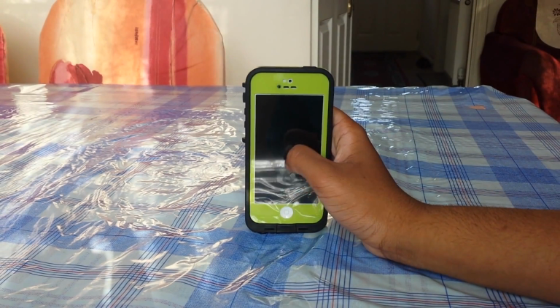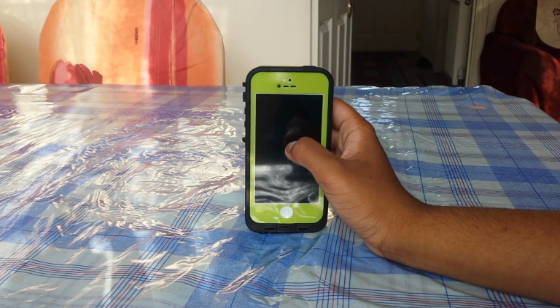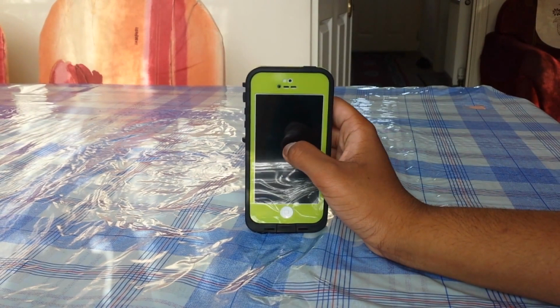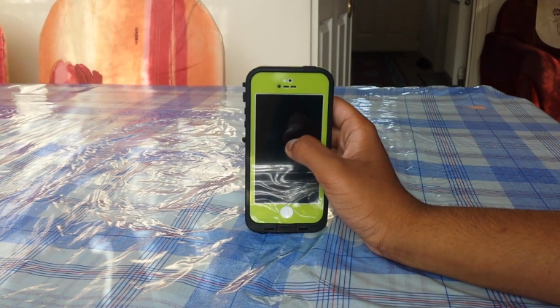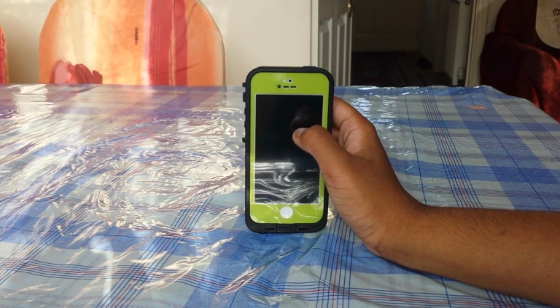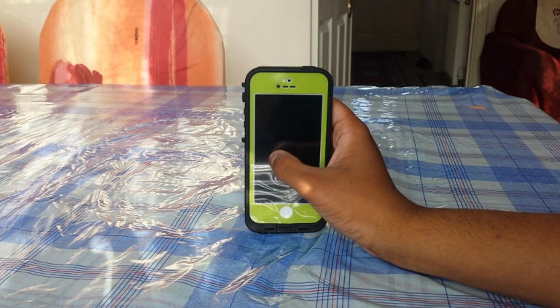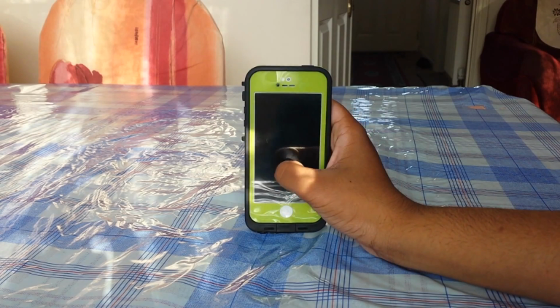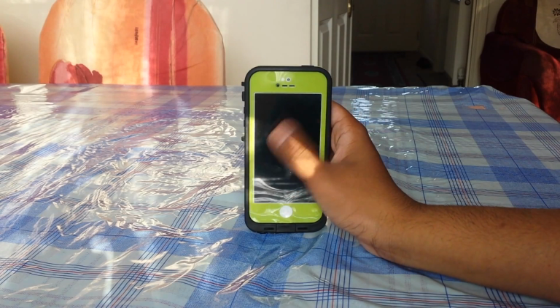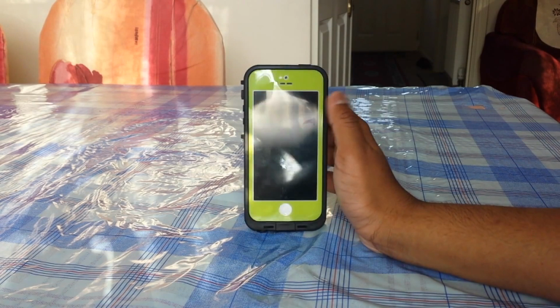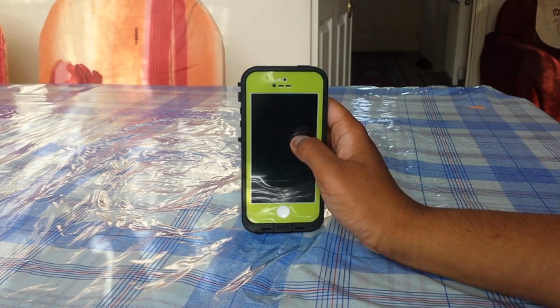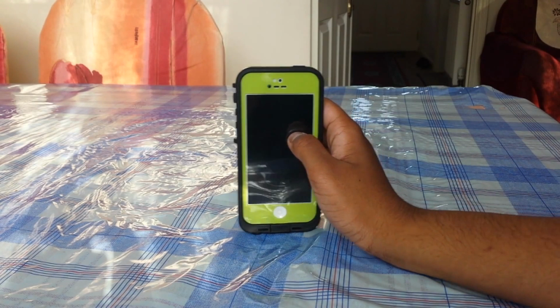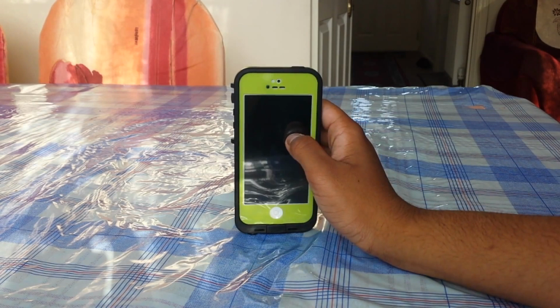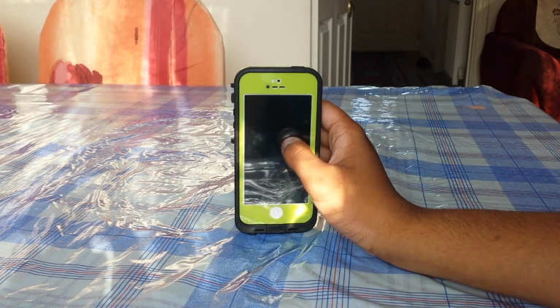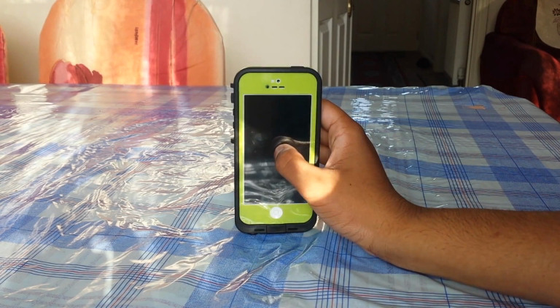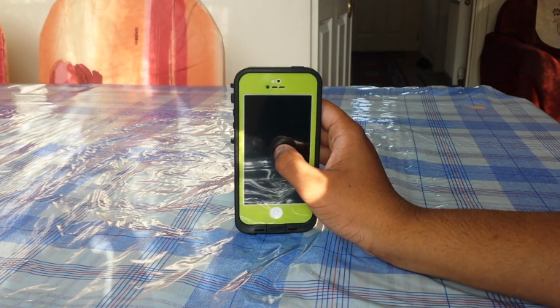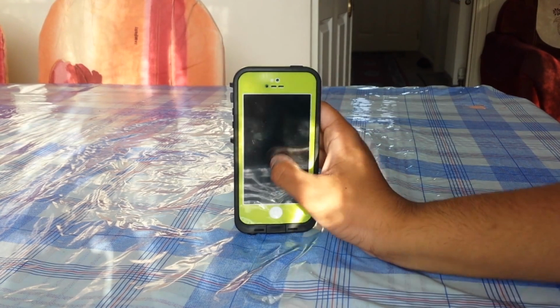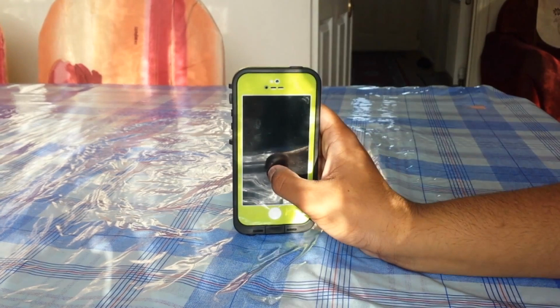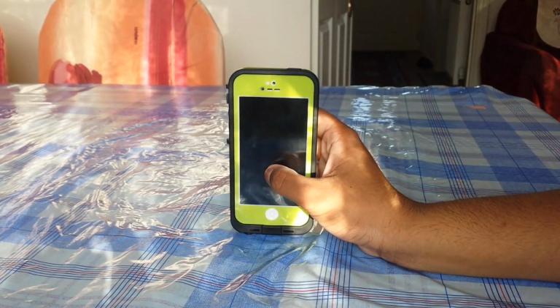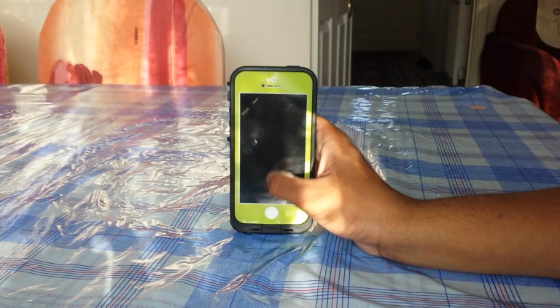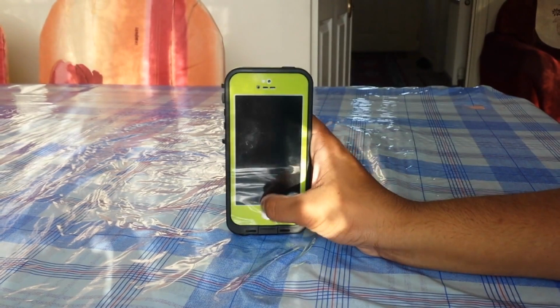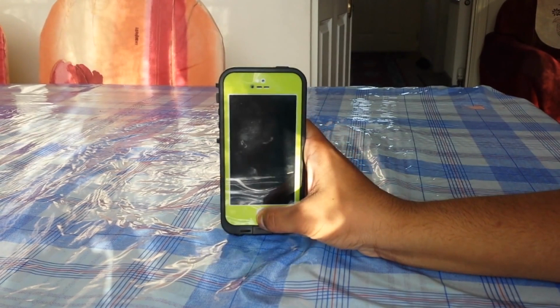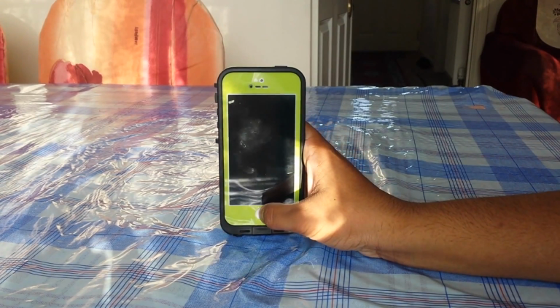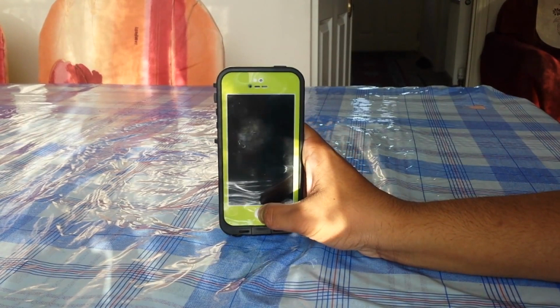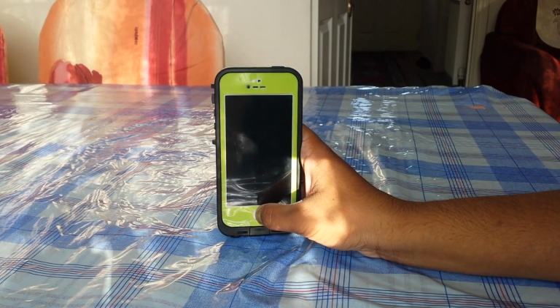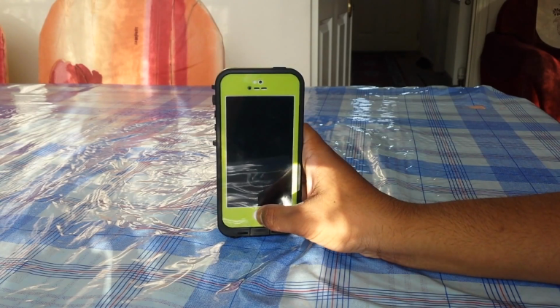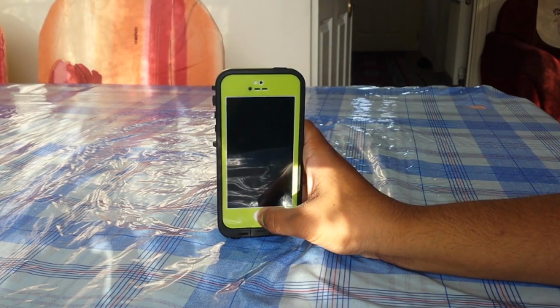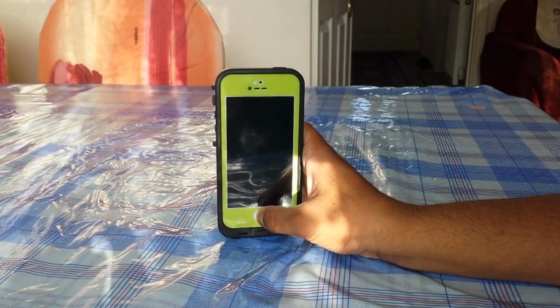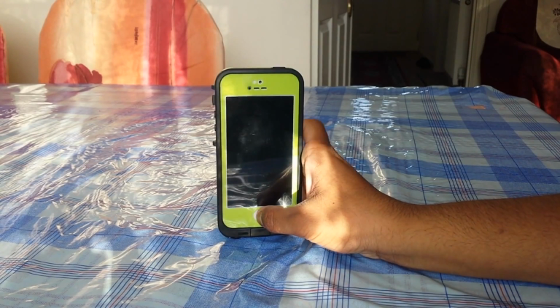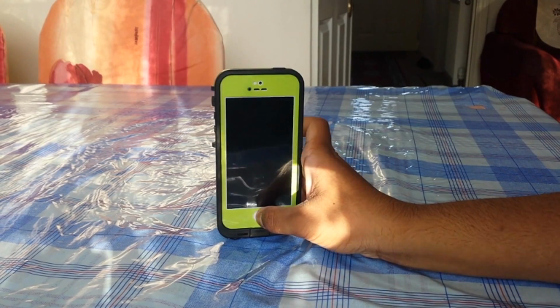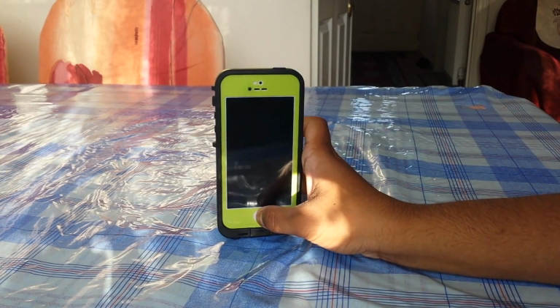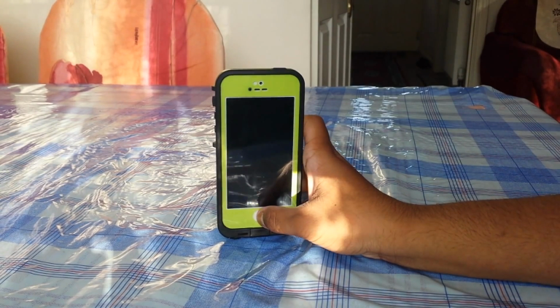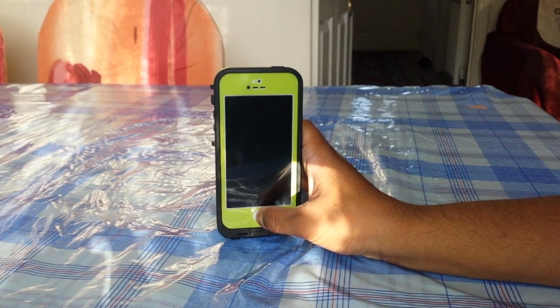I think that Lifeproof do one of the best, if not the best, protective cases for phones, because if you are one of those explorers or something then this will really come in handy.